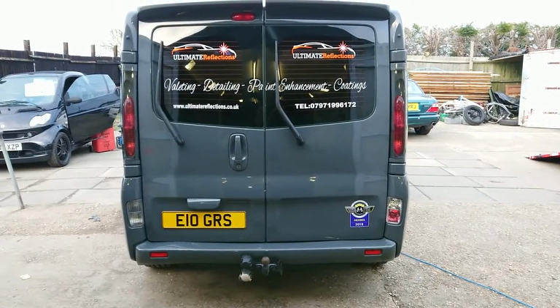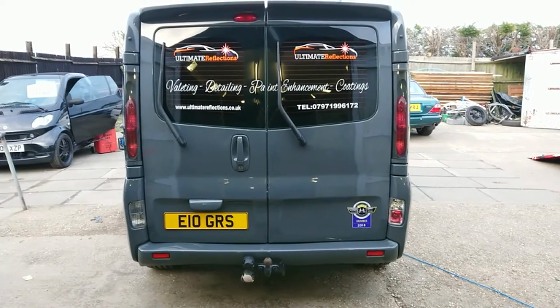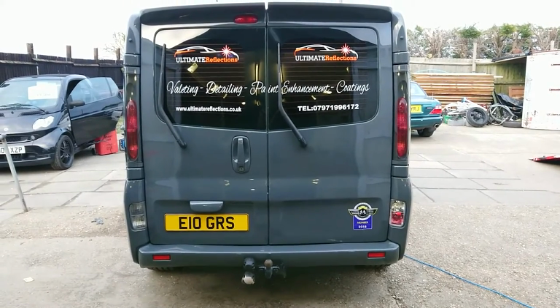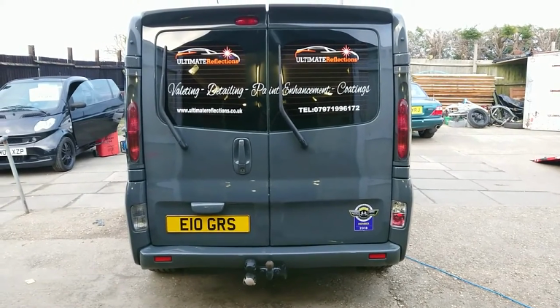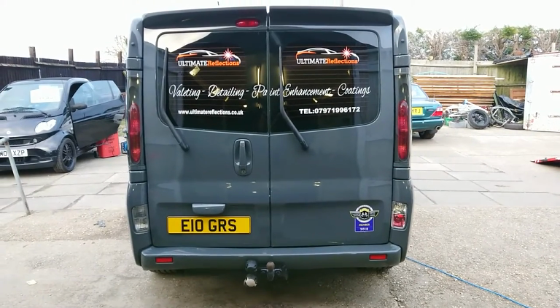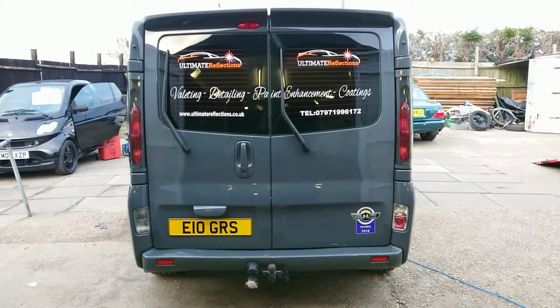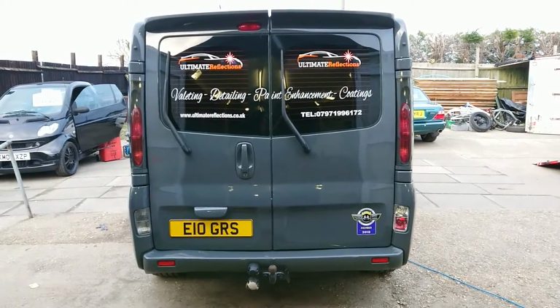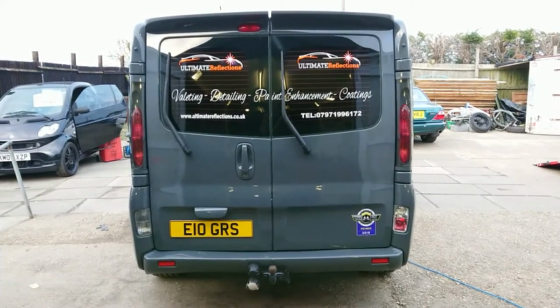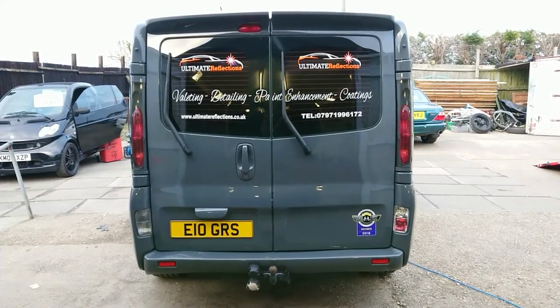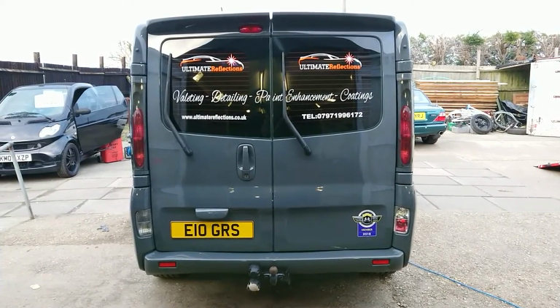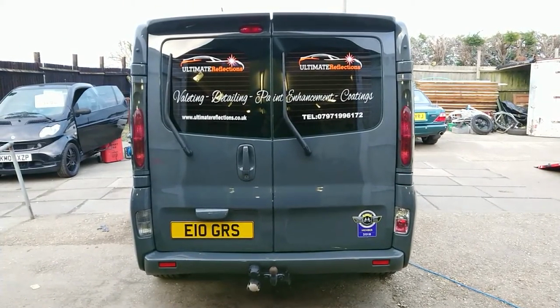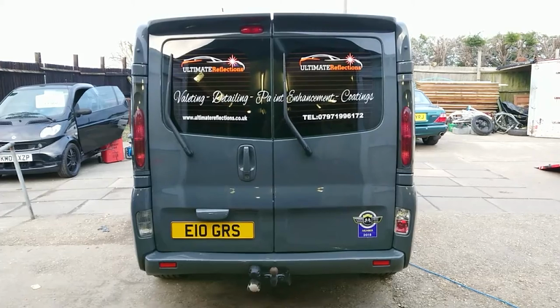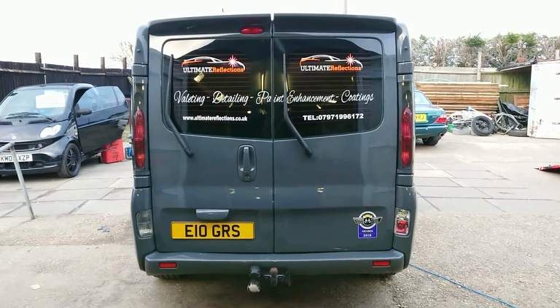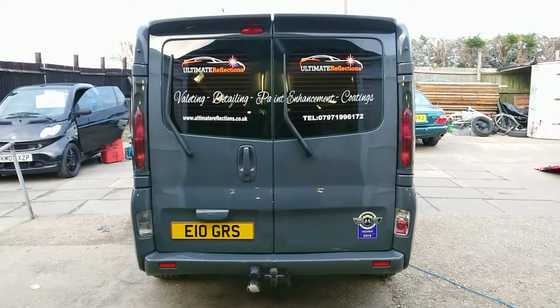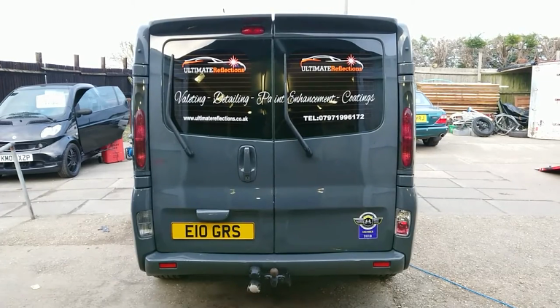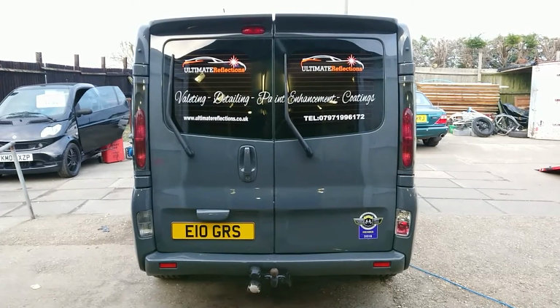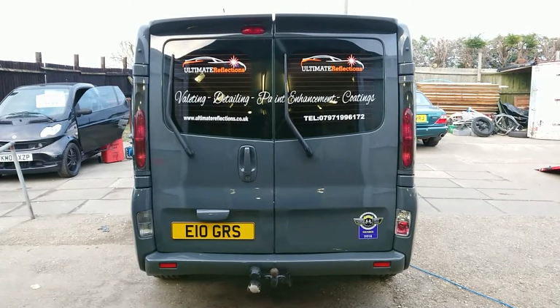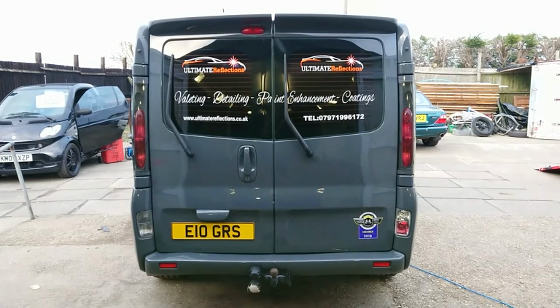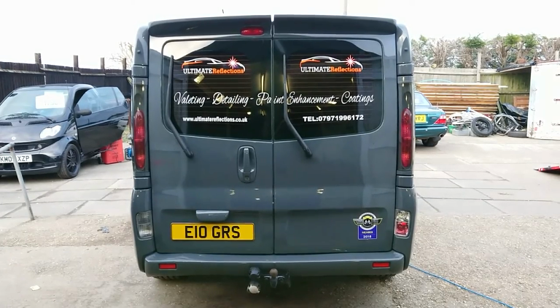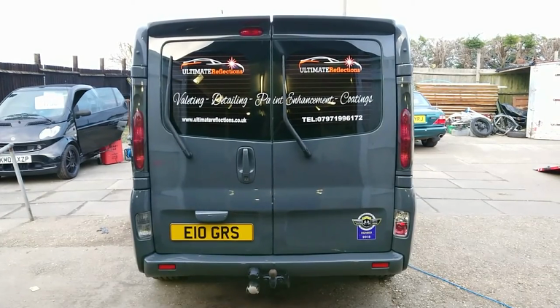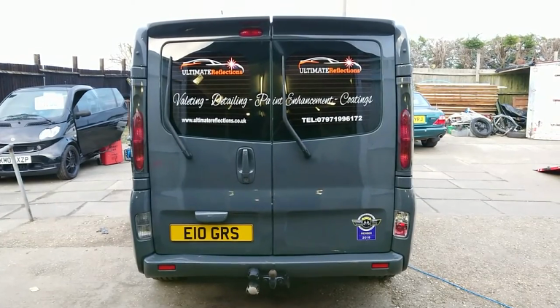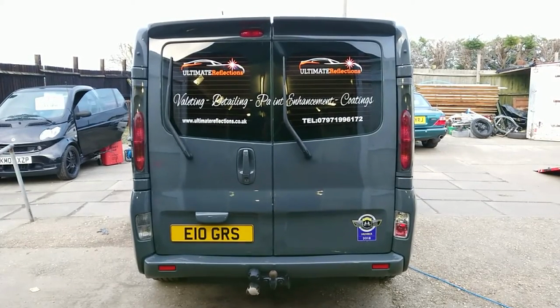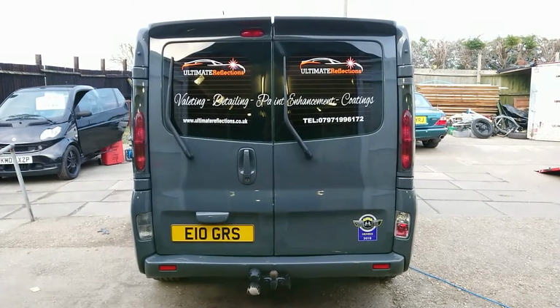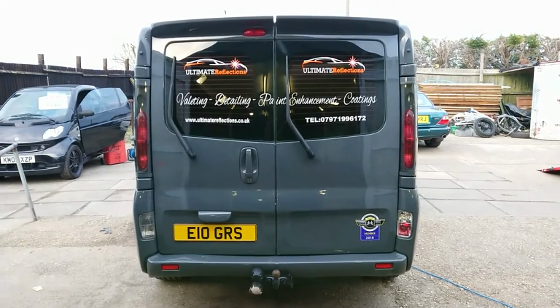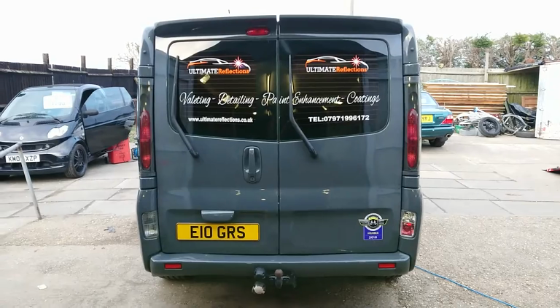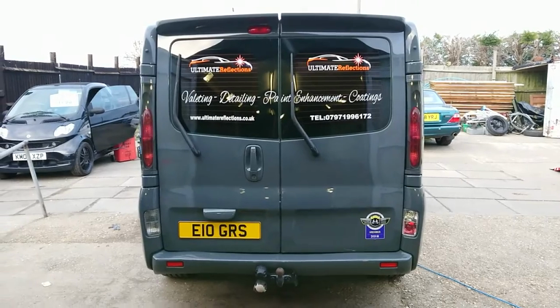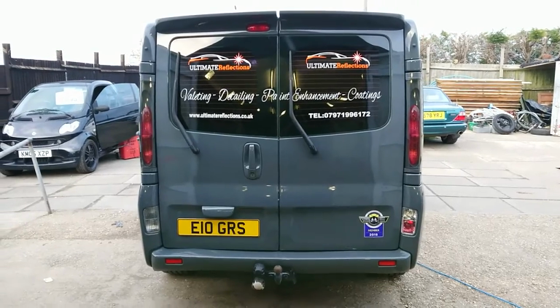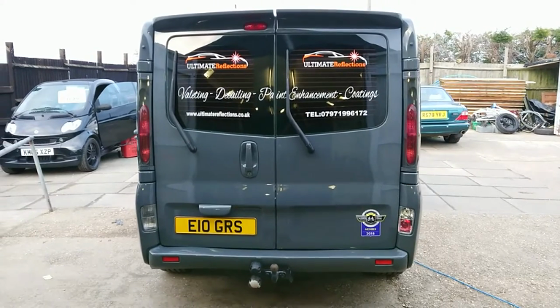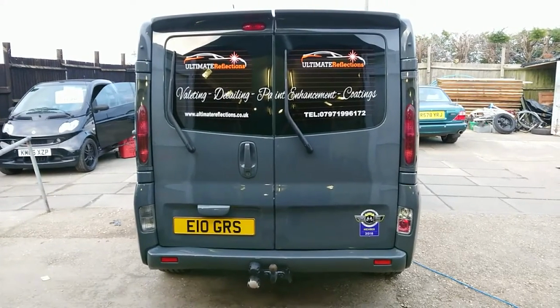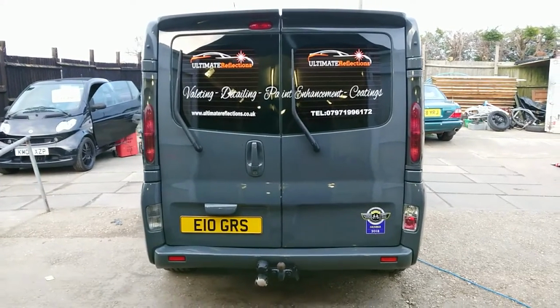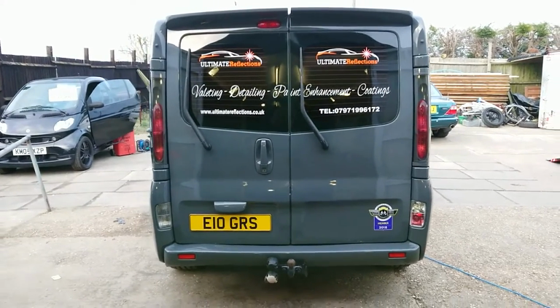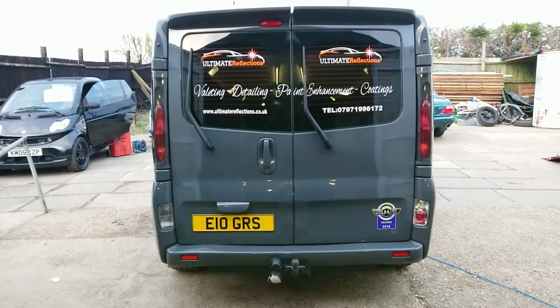Good afternoon everyone, it's Grant from Ultimate Reflections. I just wanted to show you our van now it's complete. Day four. I want to zip round because it's just starting to rain, which is a bit irritating — always at the moment you've got a clean vehicle.